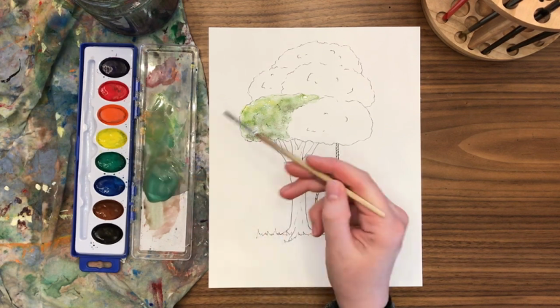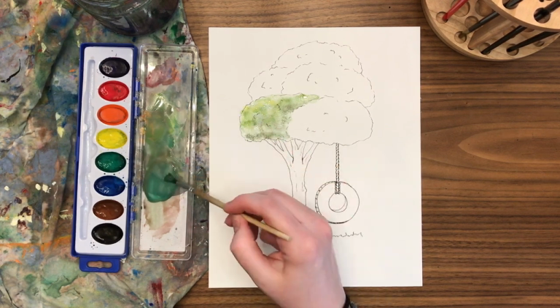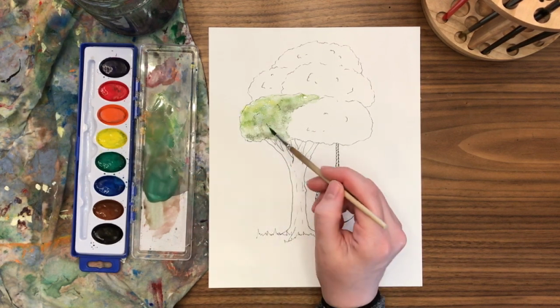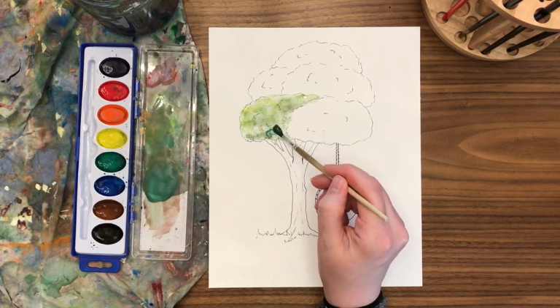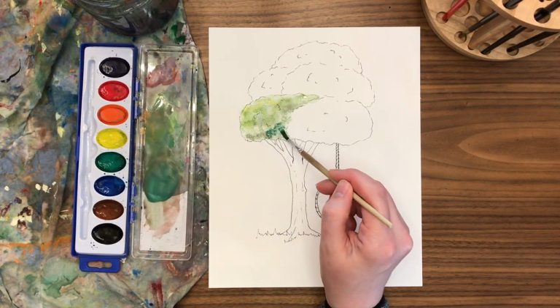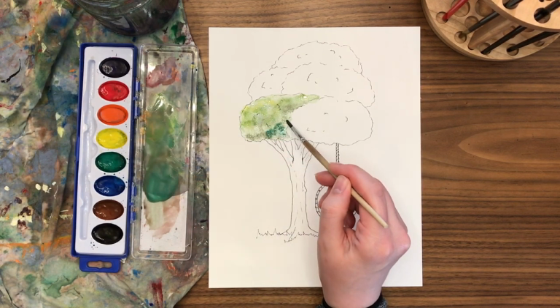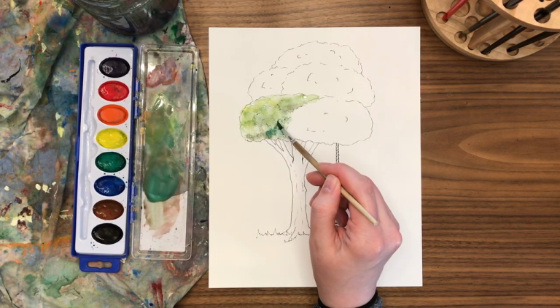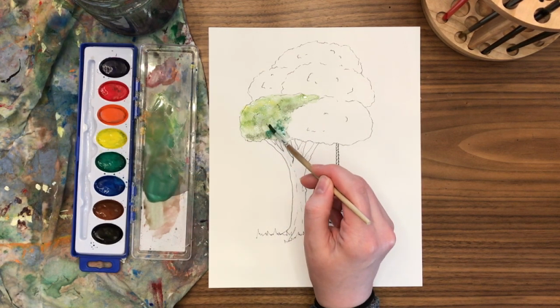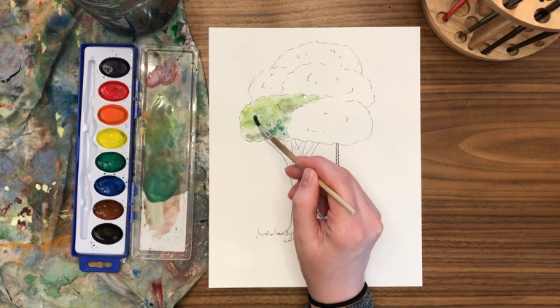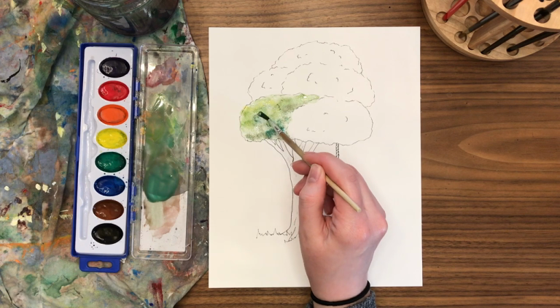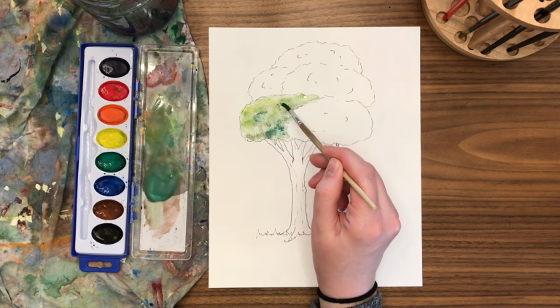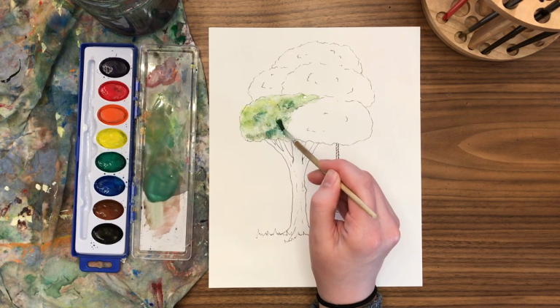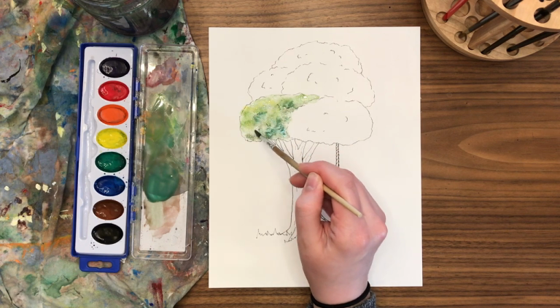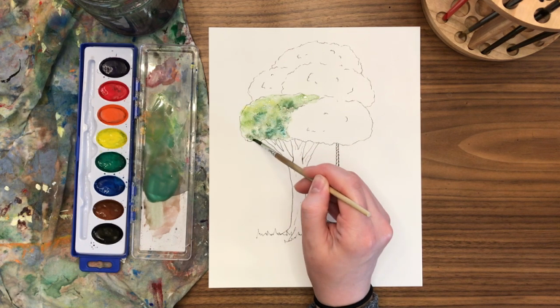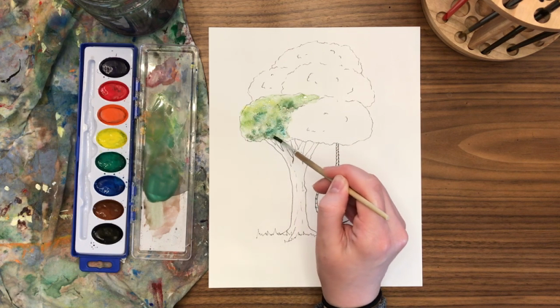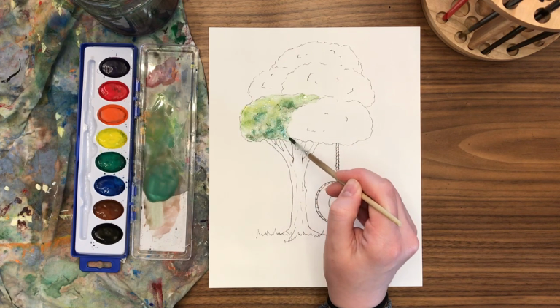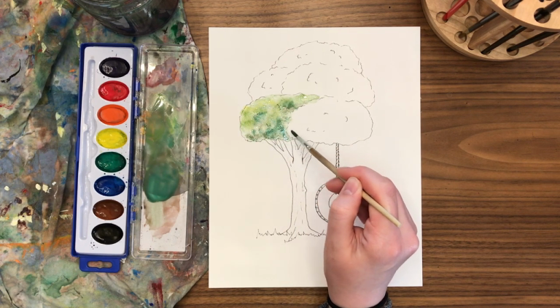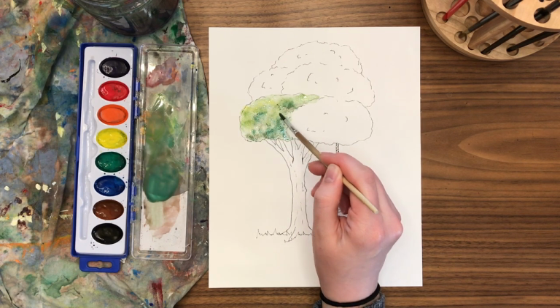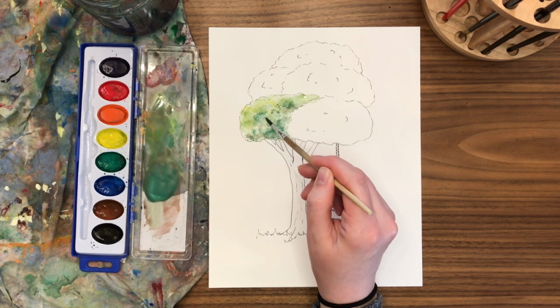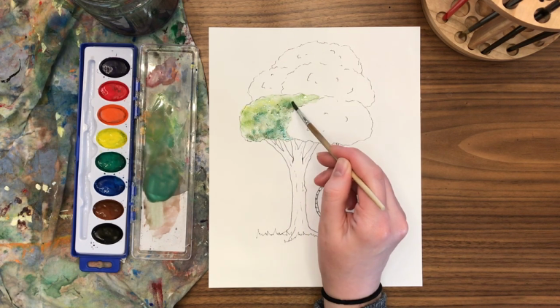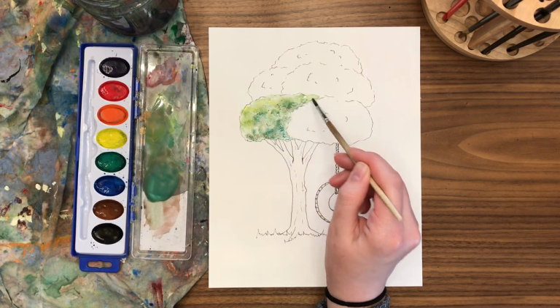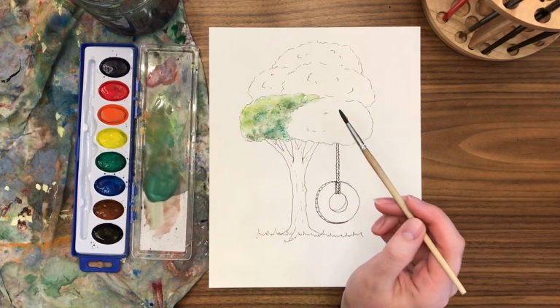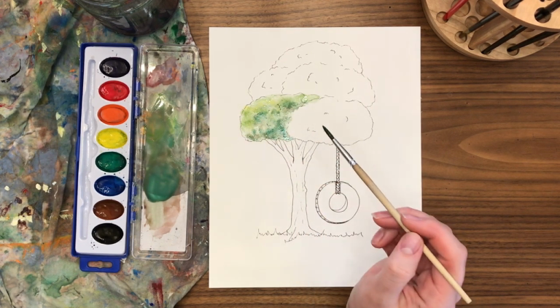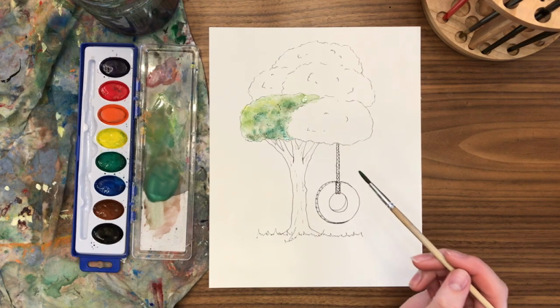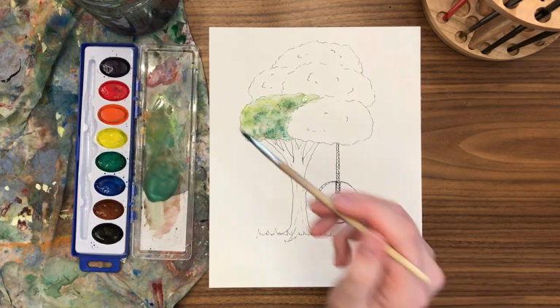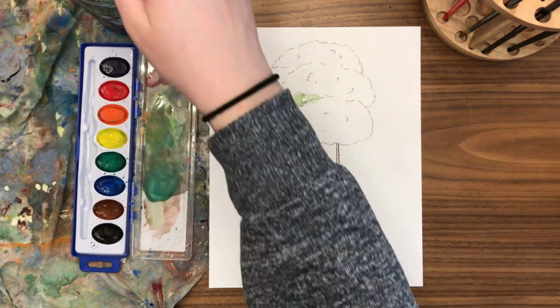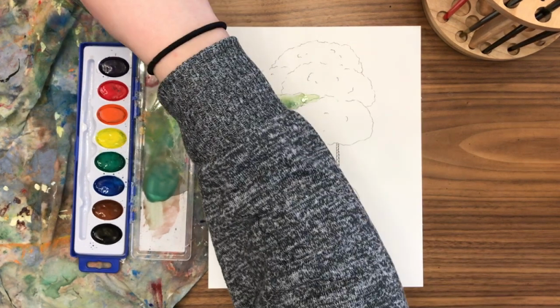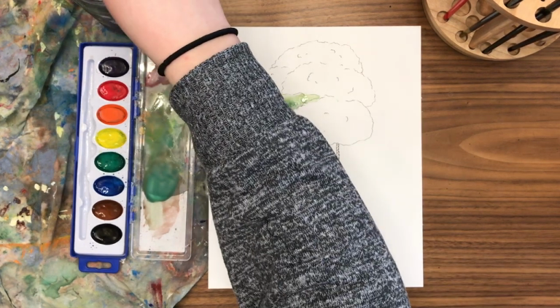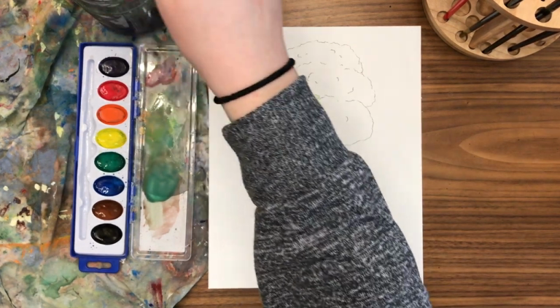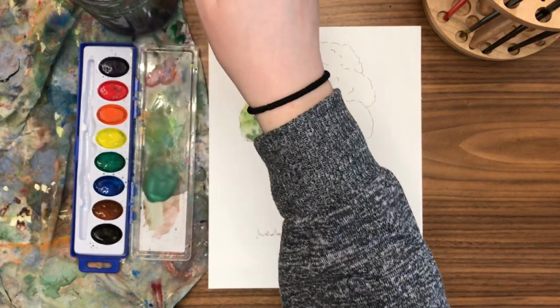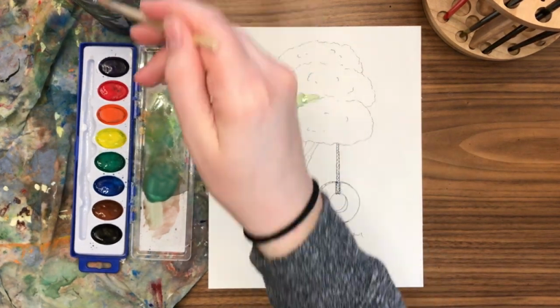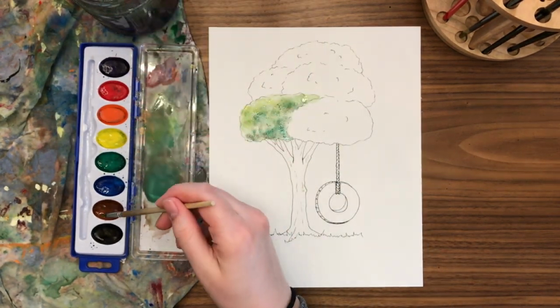Try mixing up some different ones. Try adding blue to your green. Try adding brown or black to your green. Do some experimenting — that's what this workbook is for. It's trying new things, stepping out of your comfort zone, and learning how to do it.